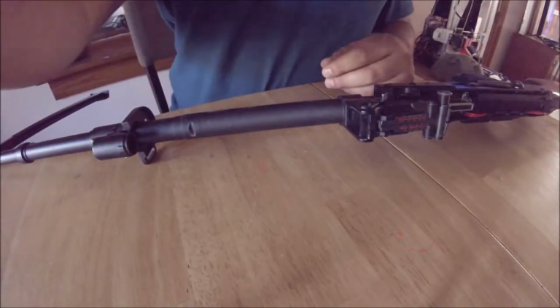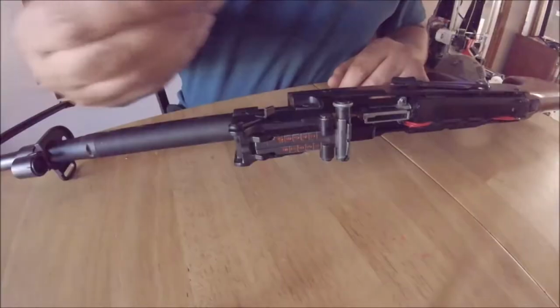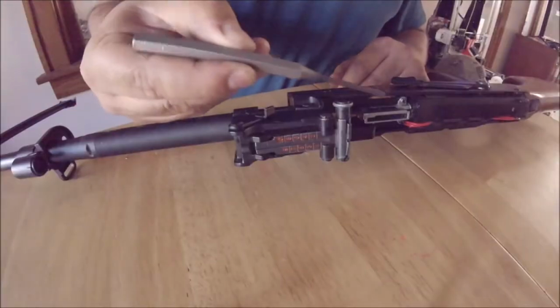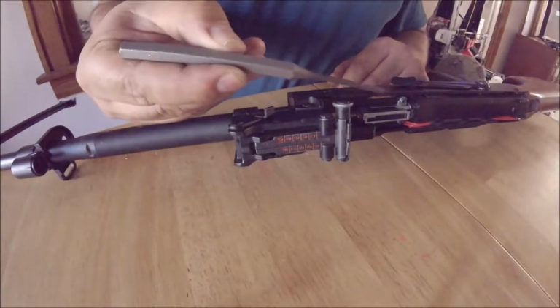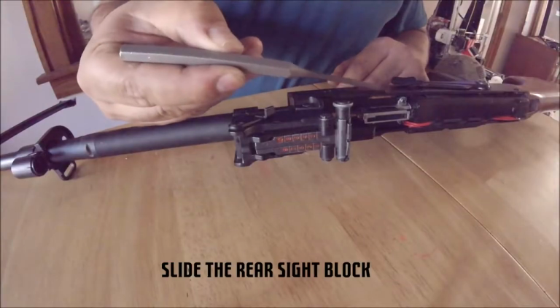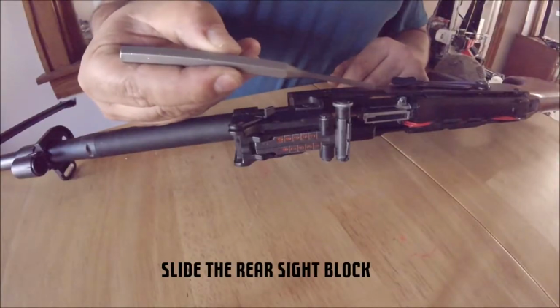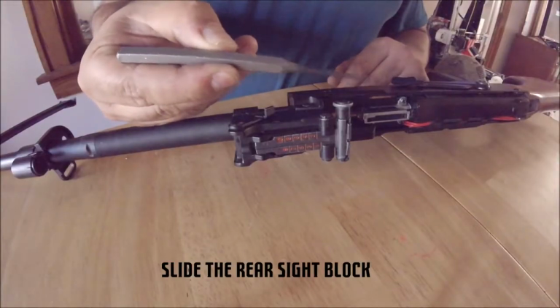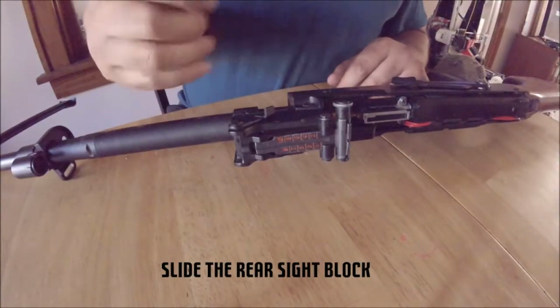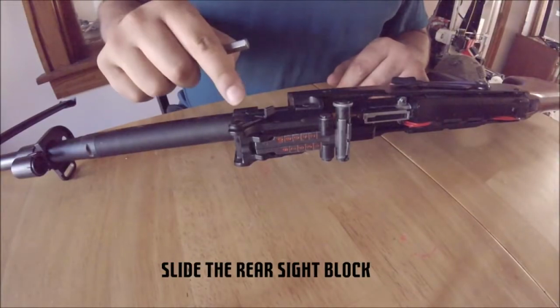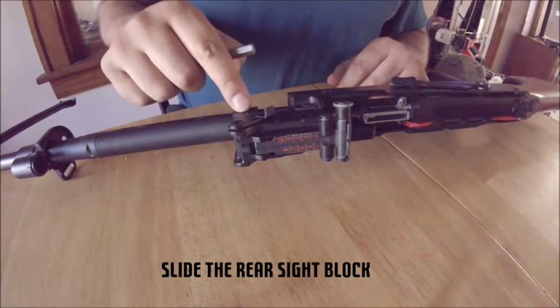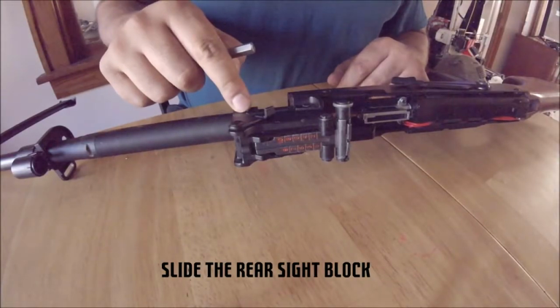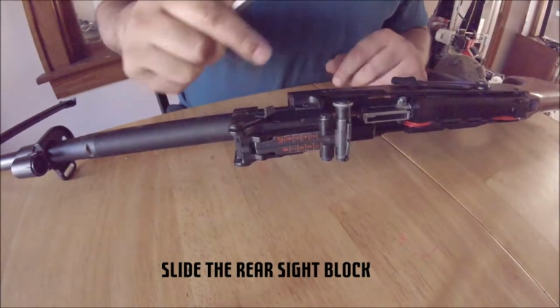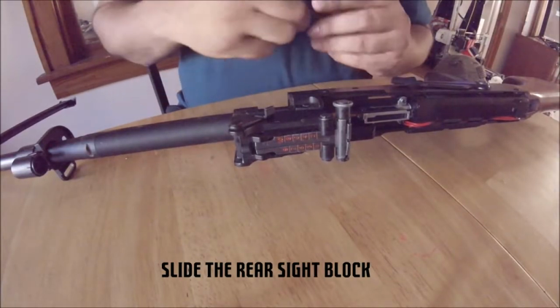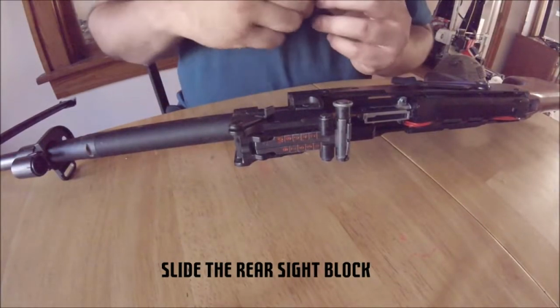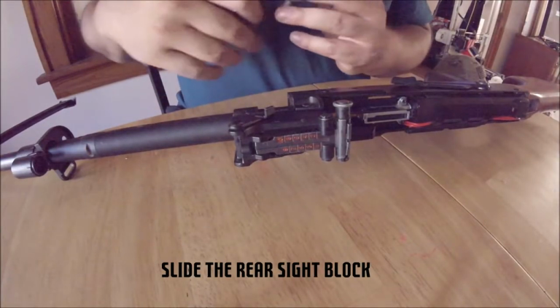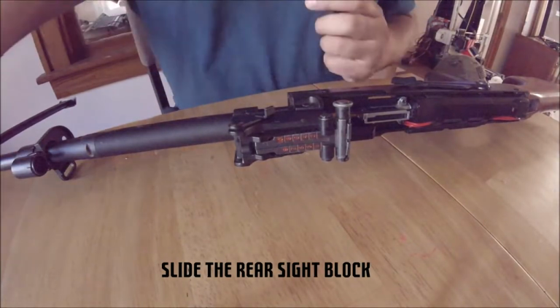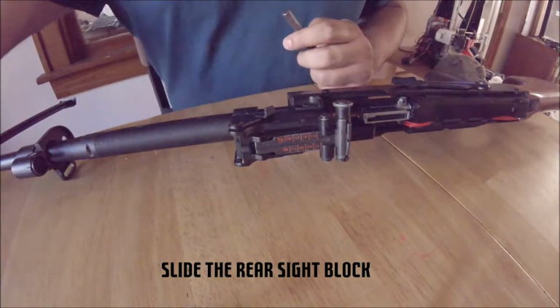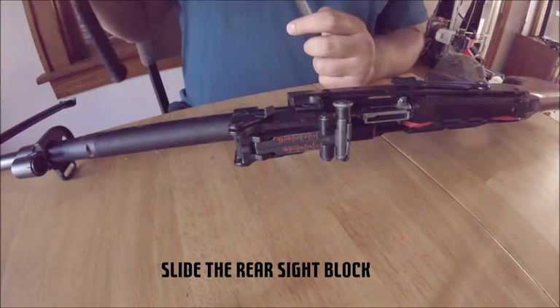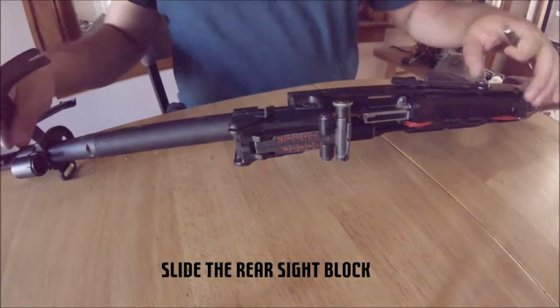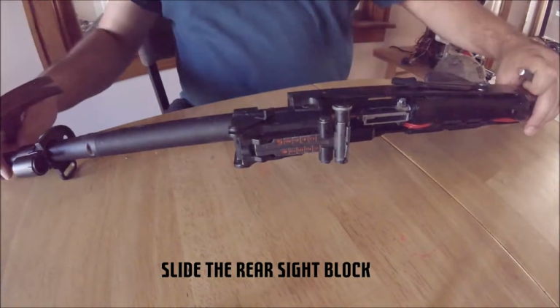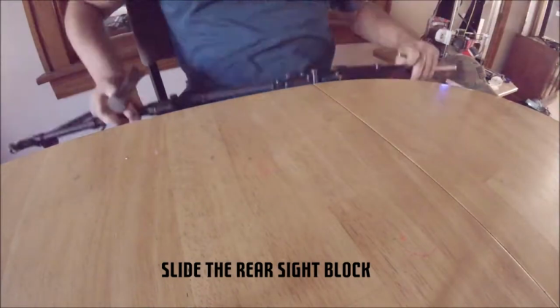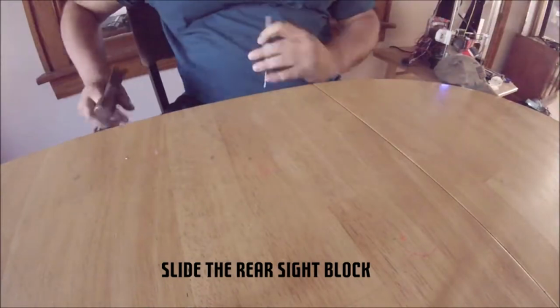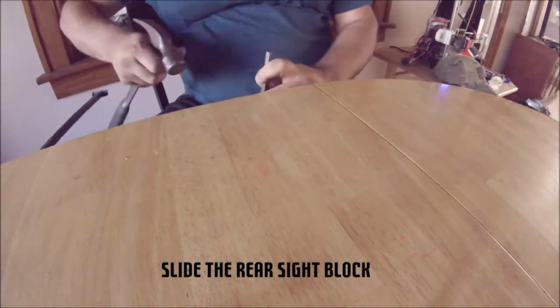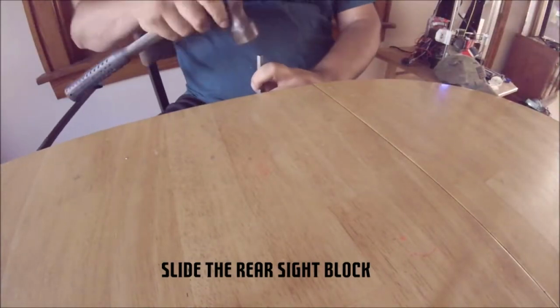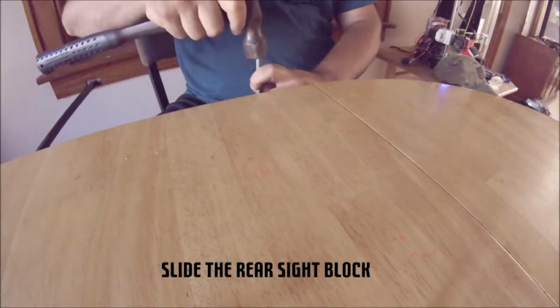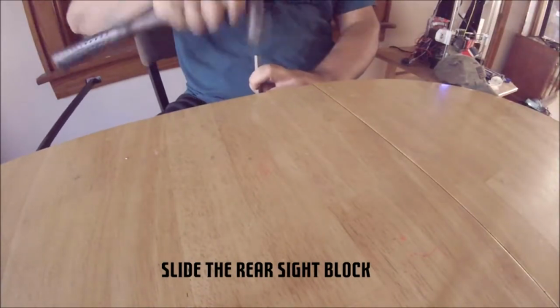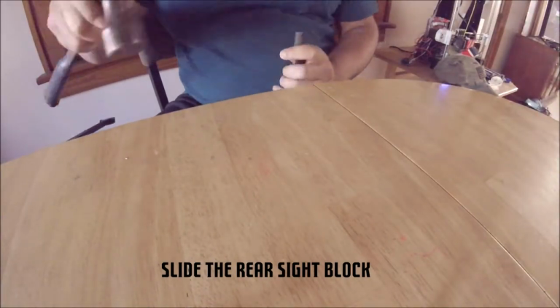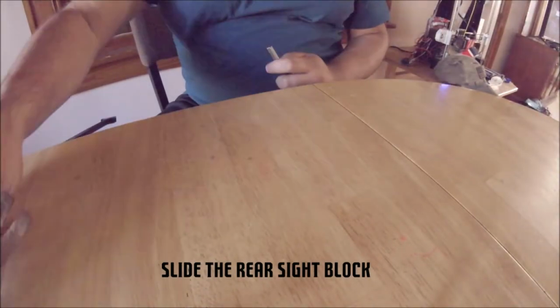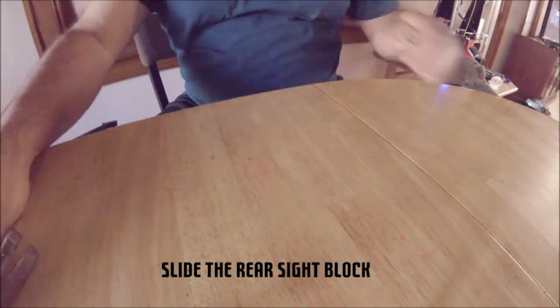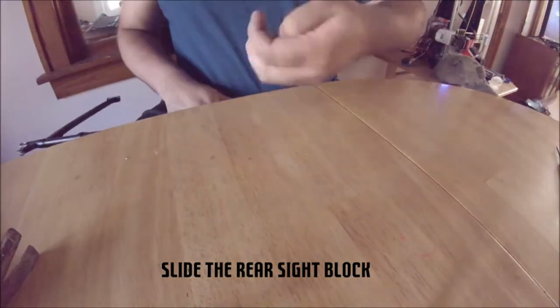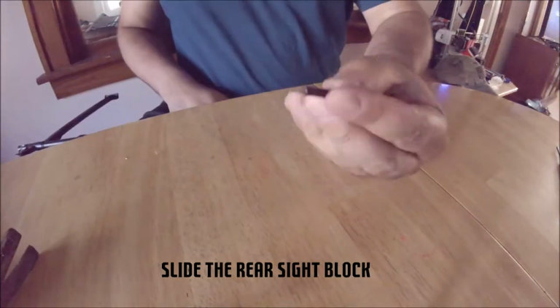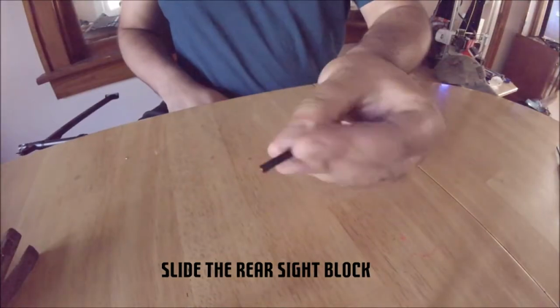Next, slide the rear sight block off the receiver. There is a large pin that holds this in place. I suggest using a punch and a hammer.